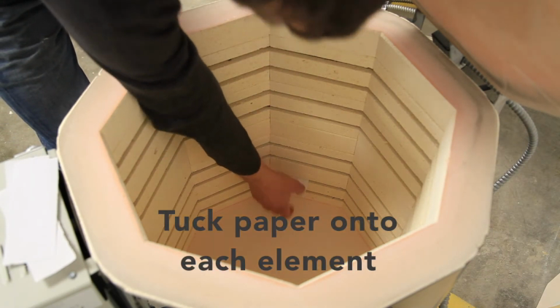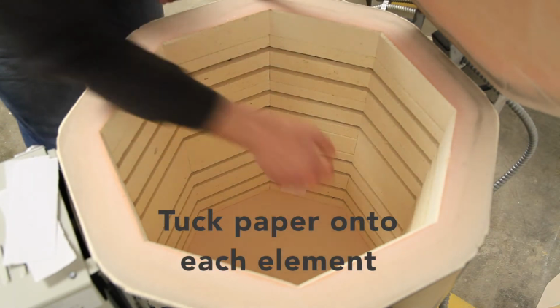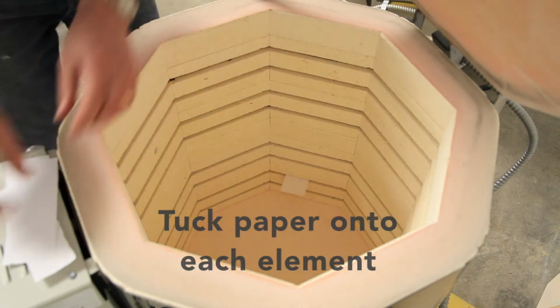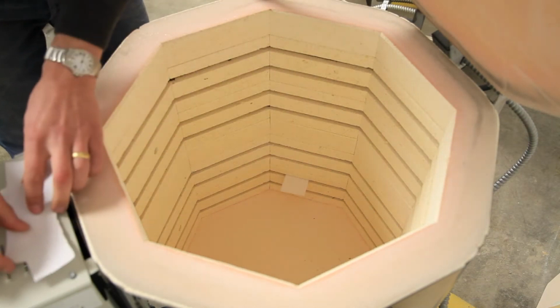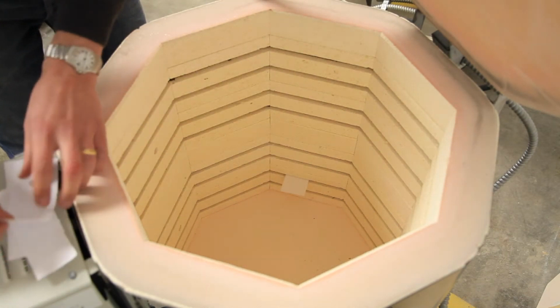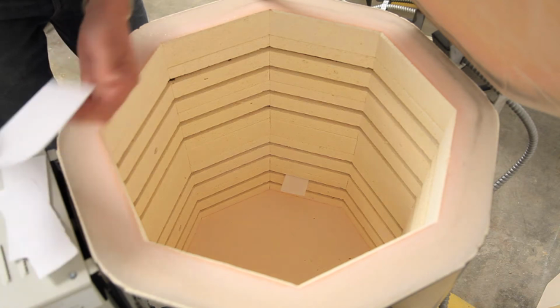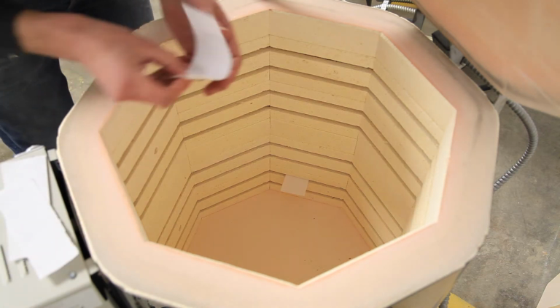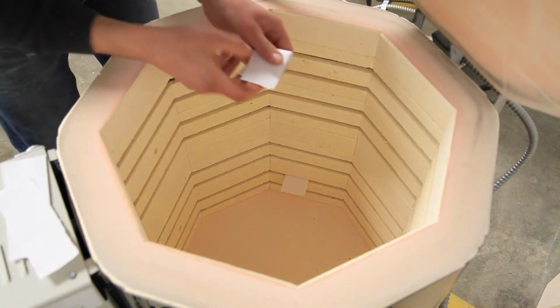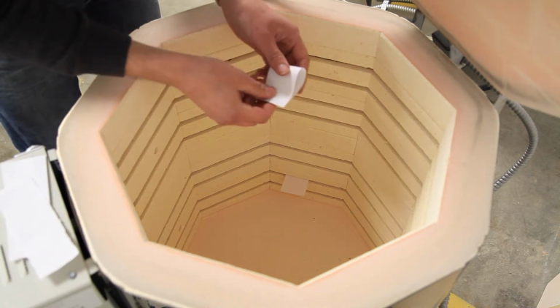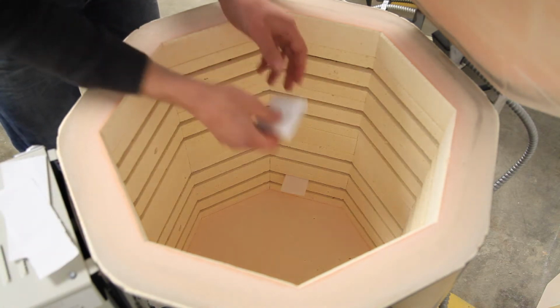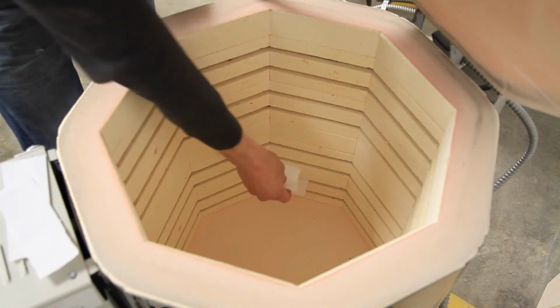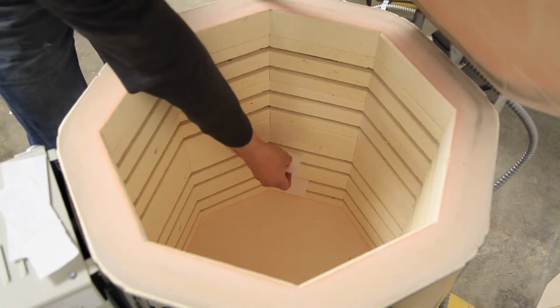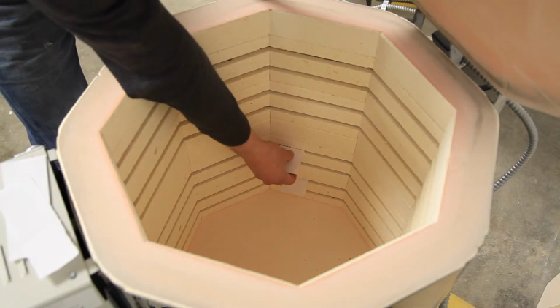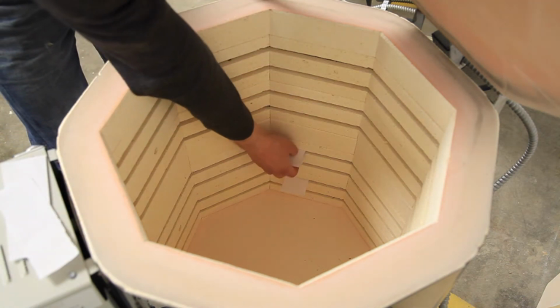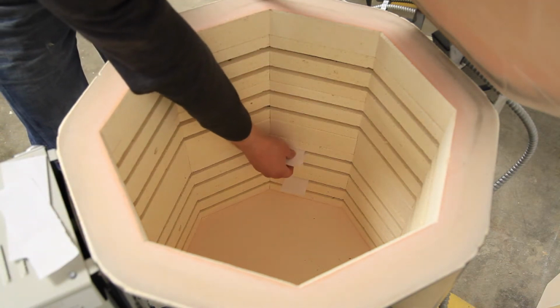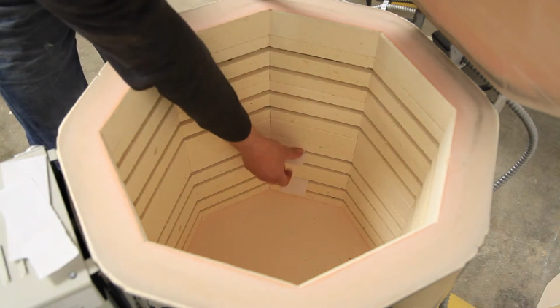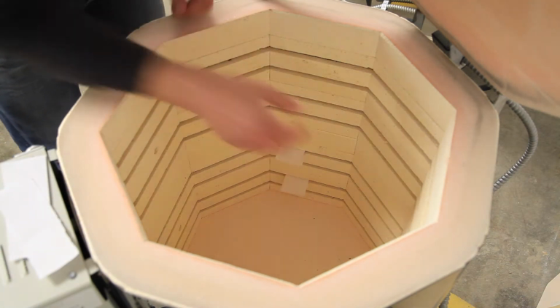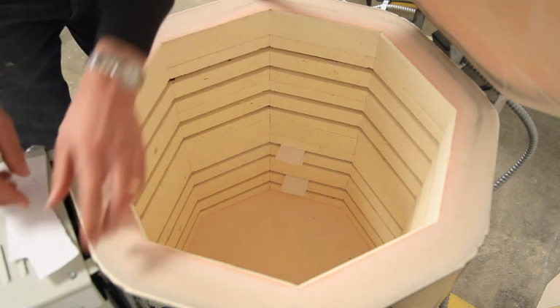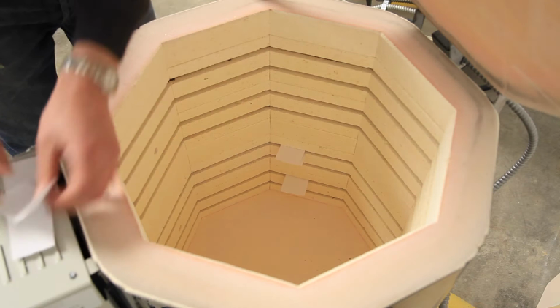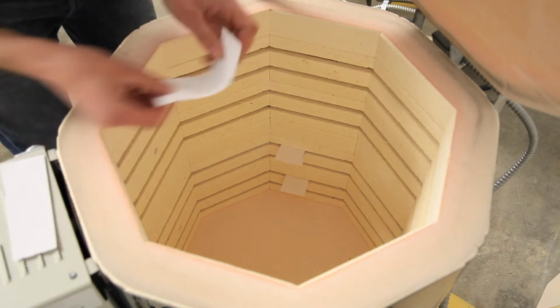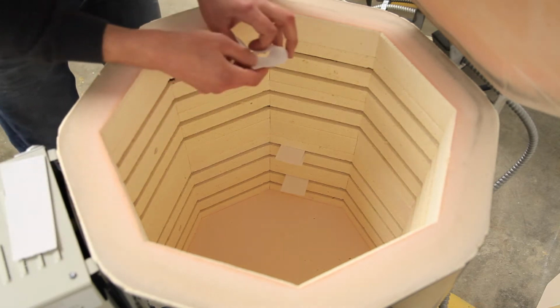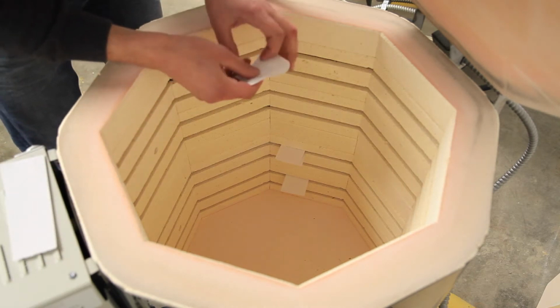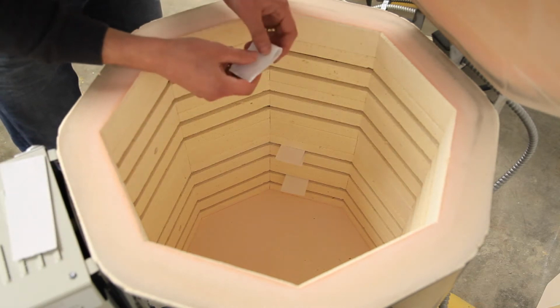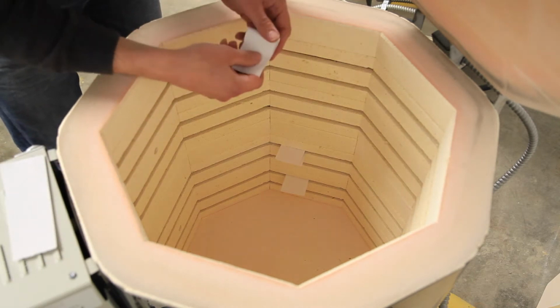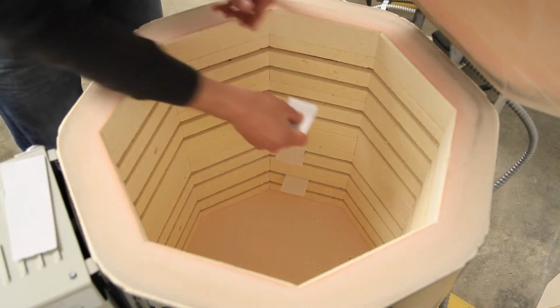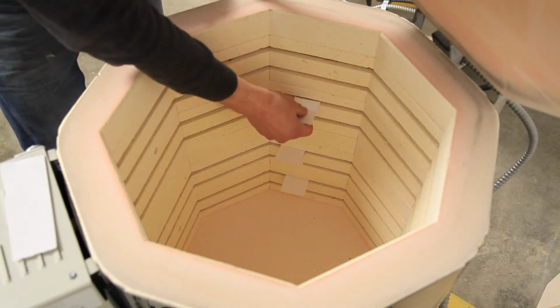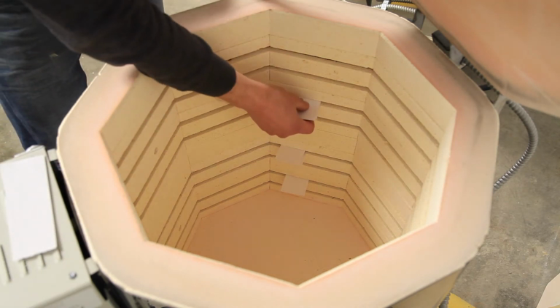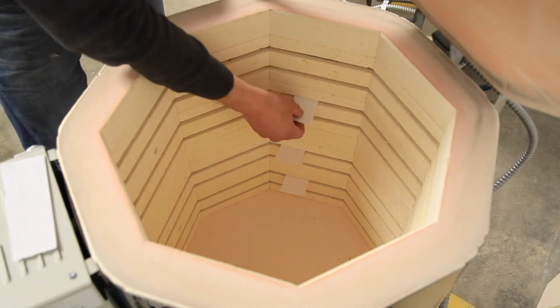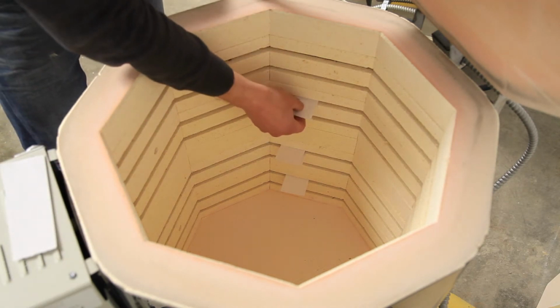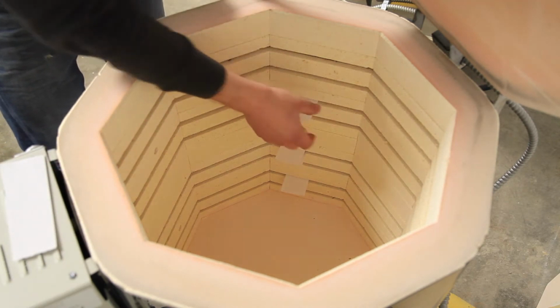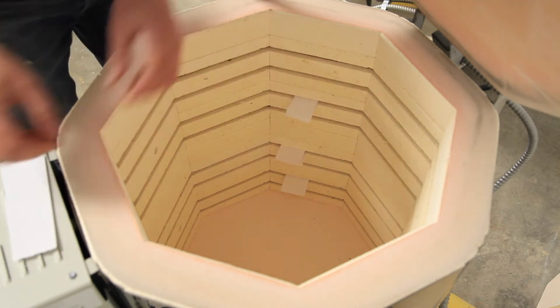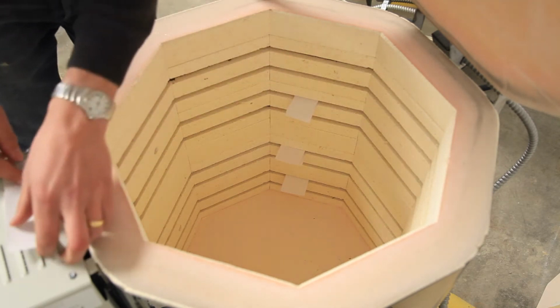In this kiln, as with most kilns, the heating element actually does two laps of the kiln chamber, which is why I only need to put a piece of paper into every other groove.